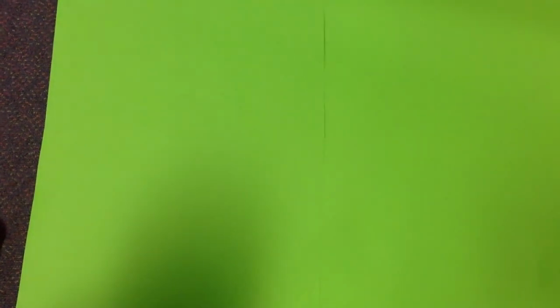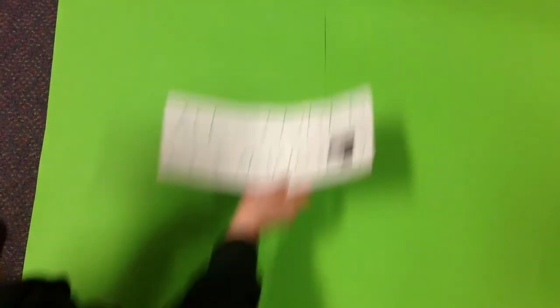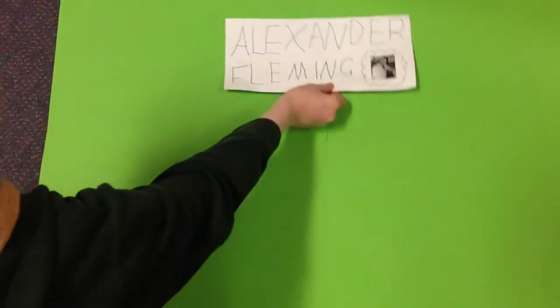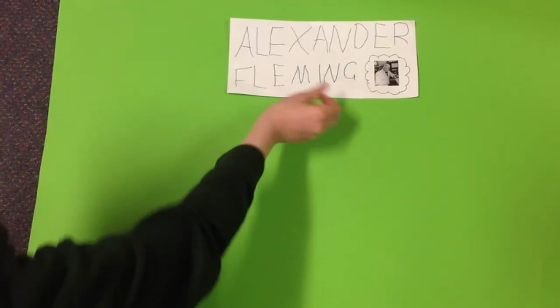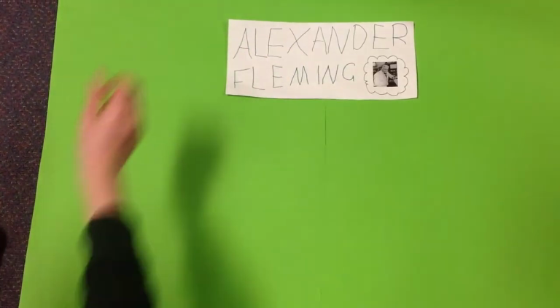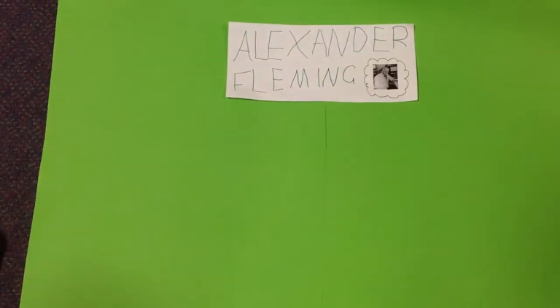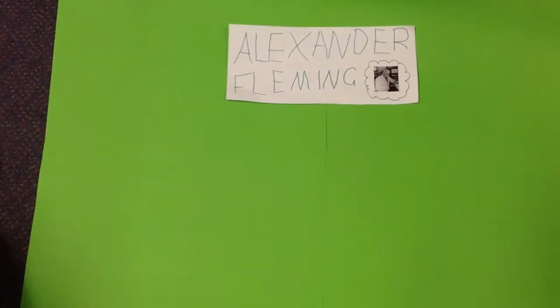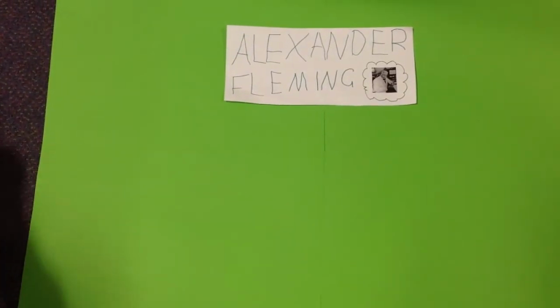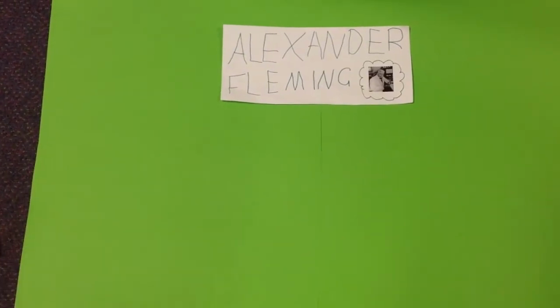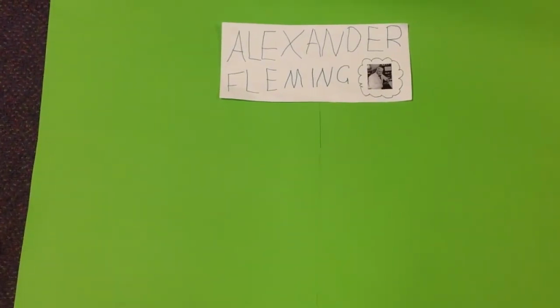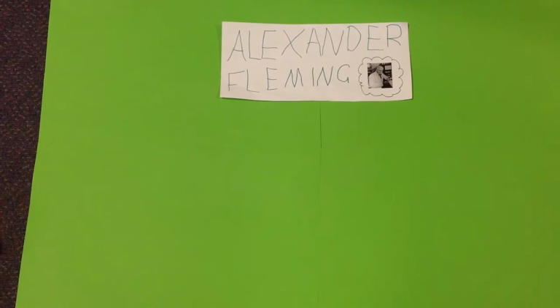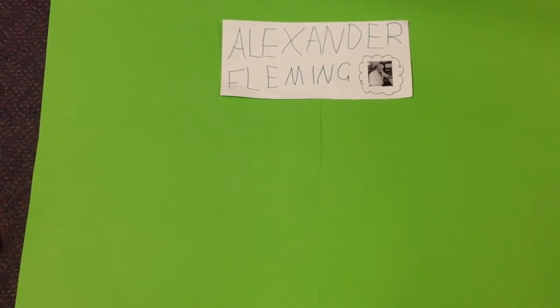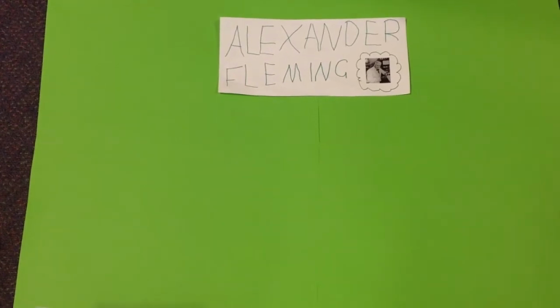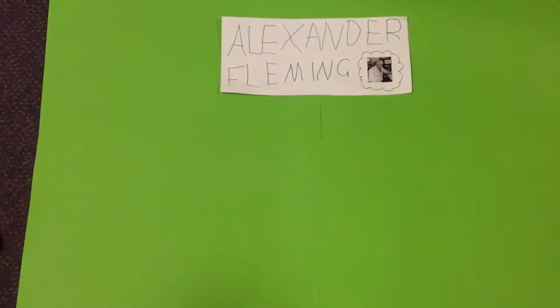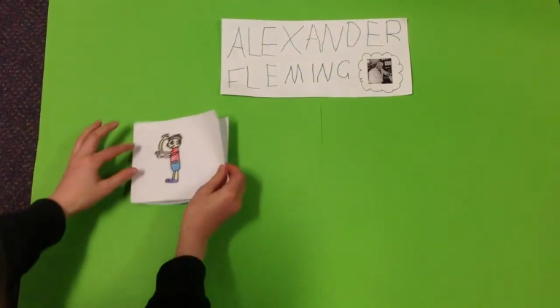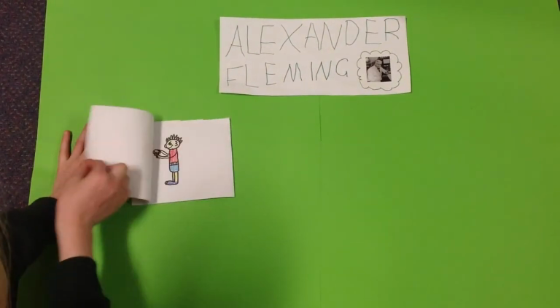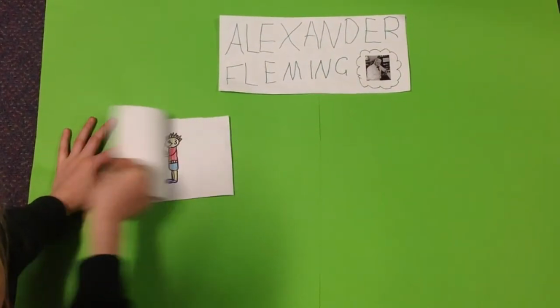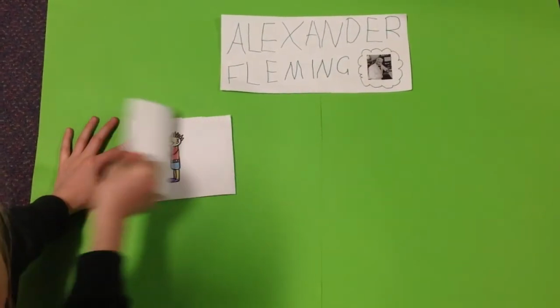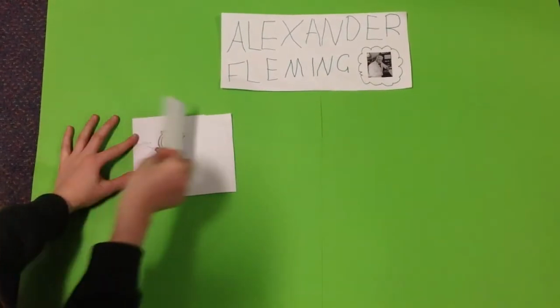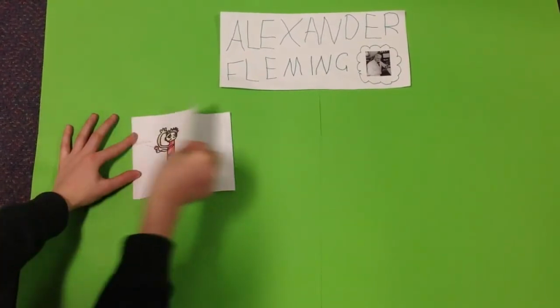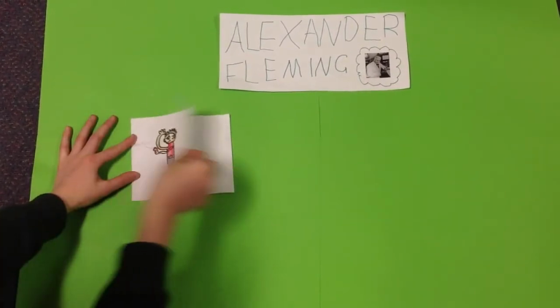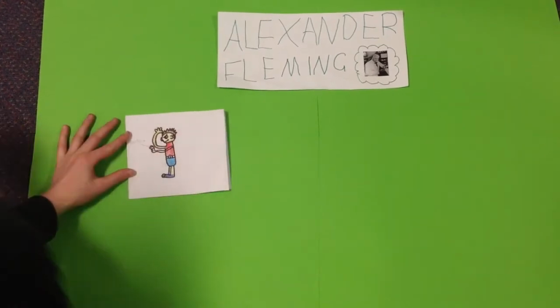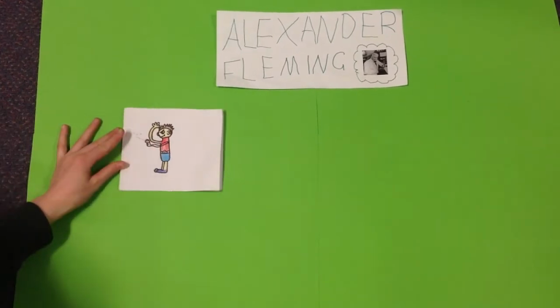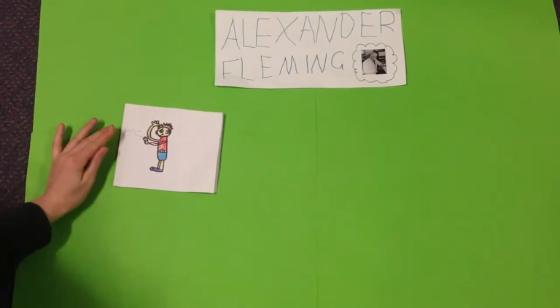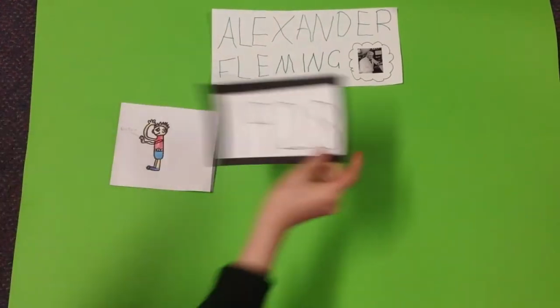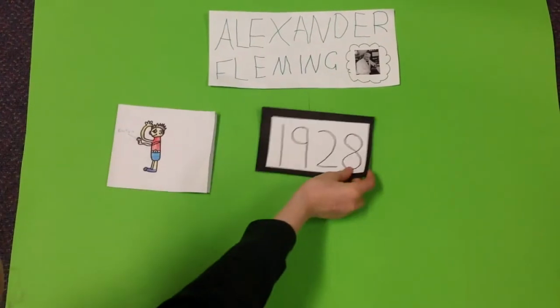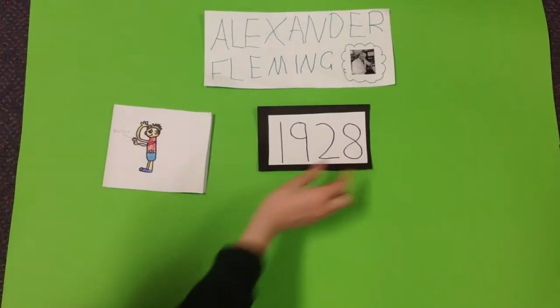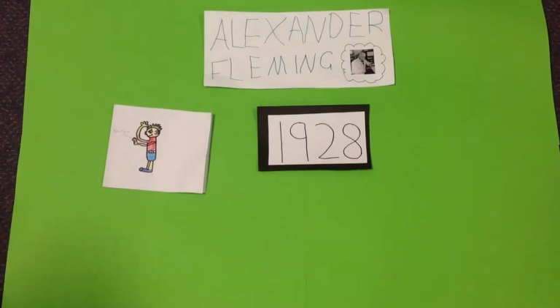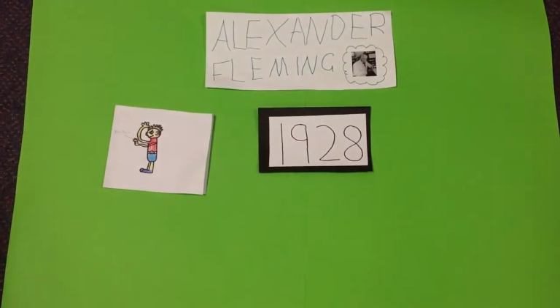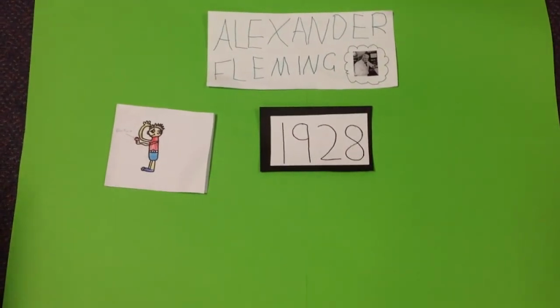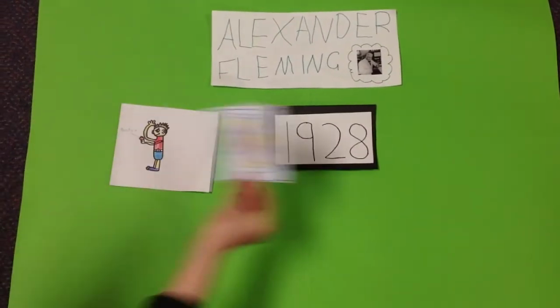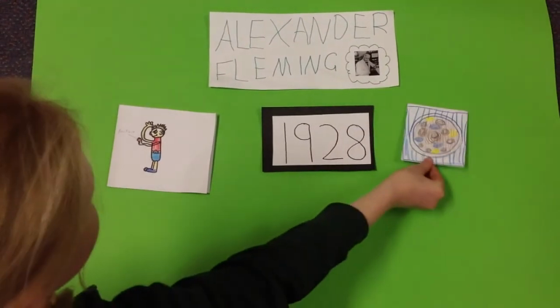Alexander Fleming and the discovery of penicillin. Alexander Fleming was looking for ways to destroy bacteria. In 1928, he was growing lots of bacteria known as staphylococci on agar plates.